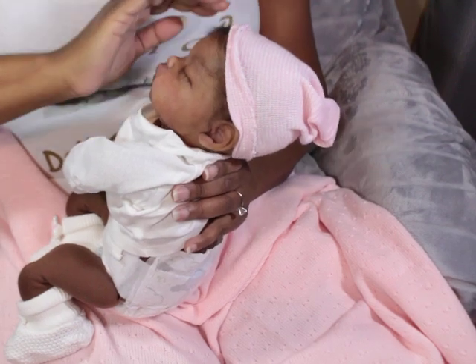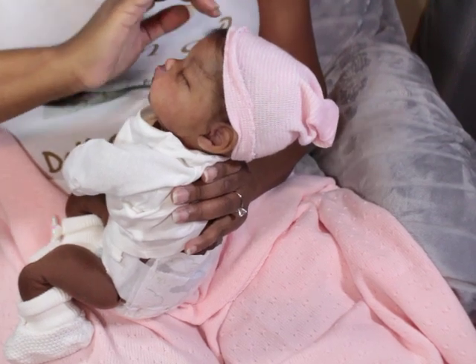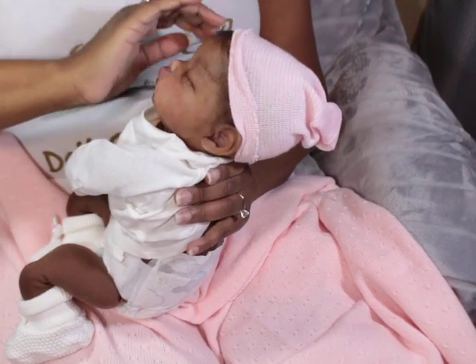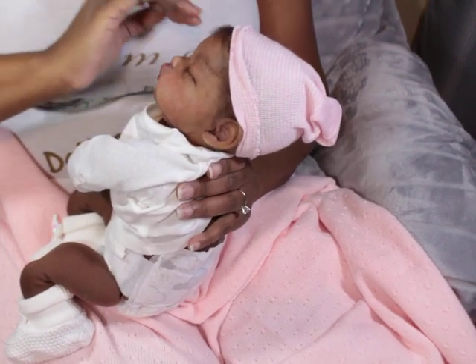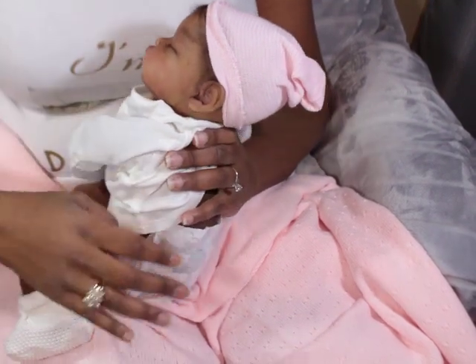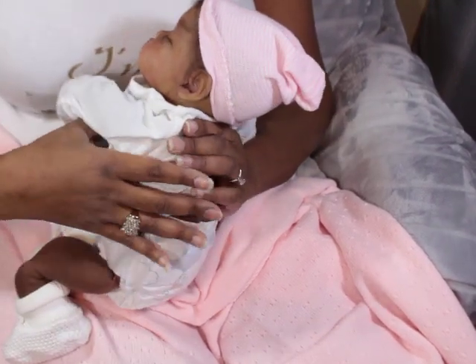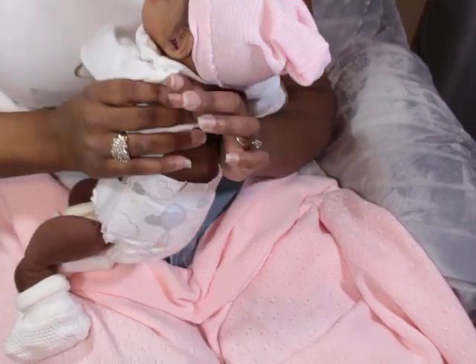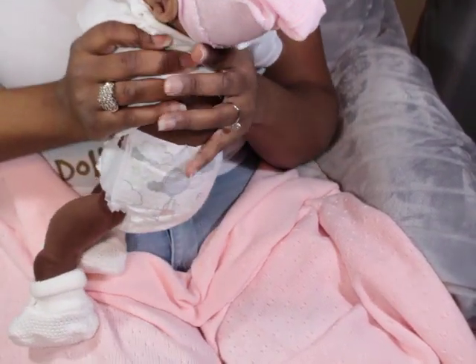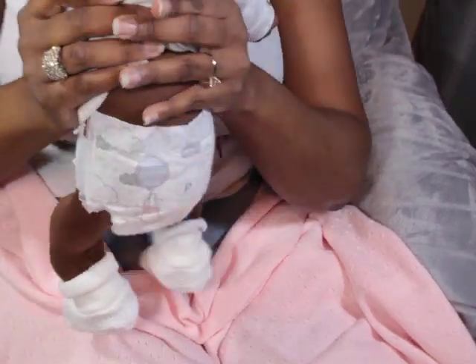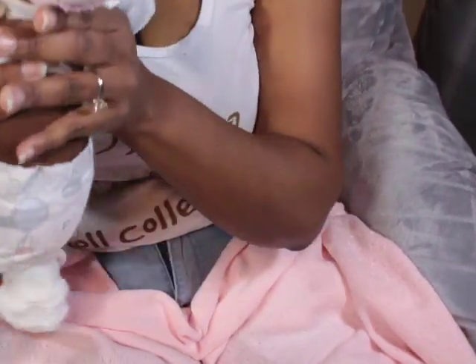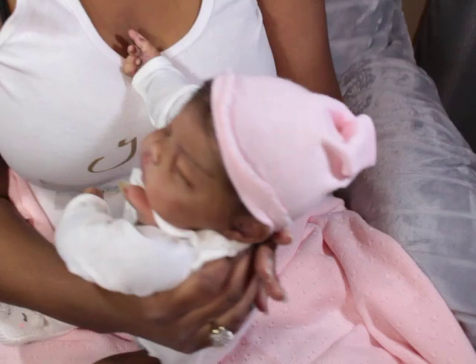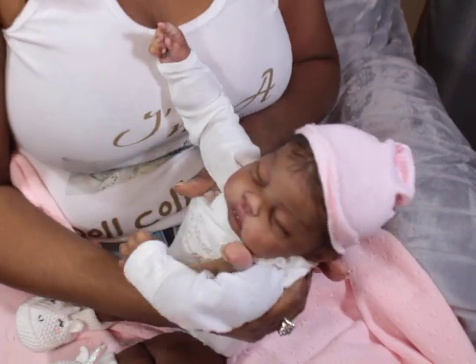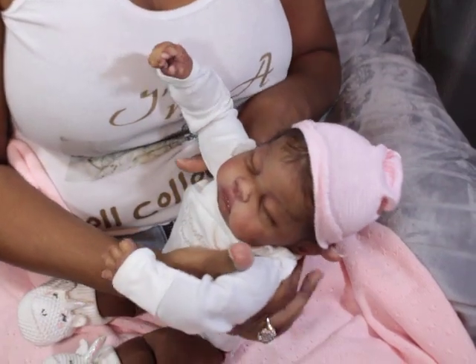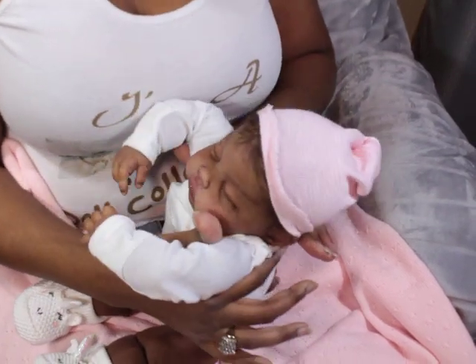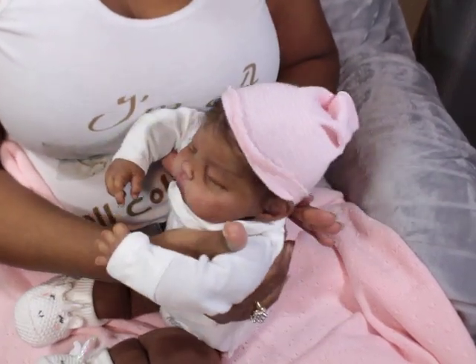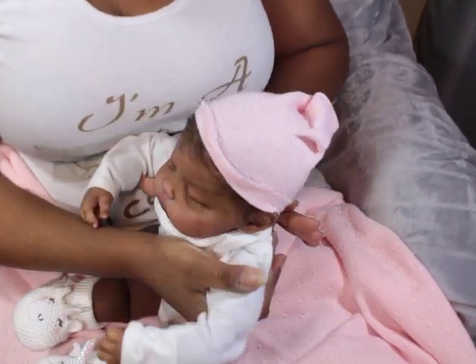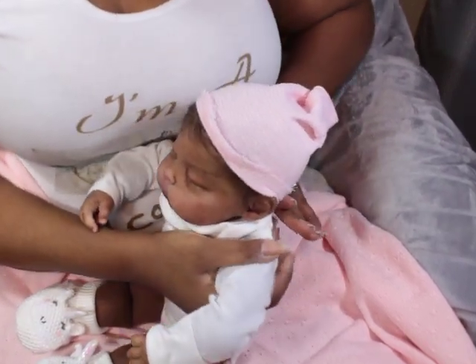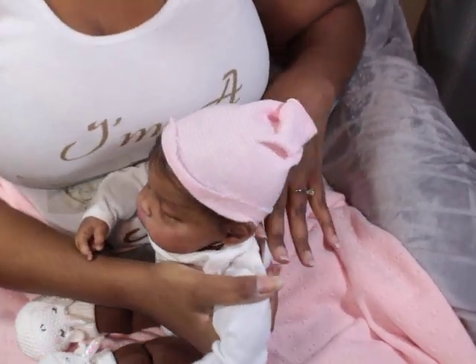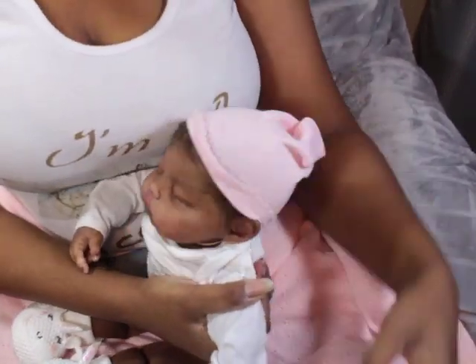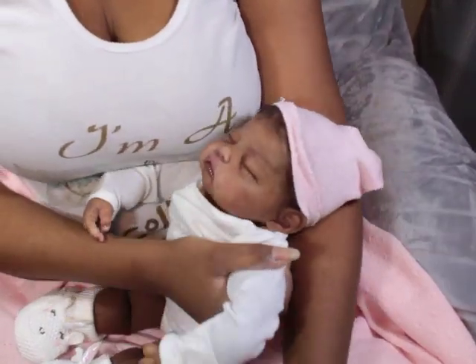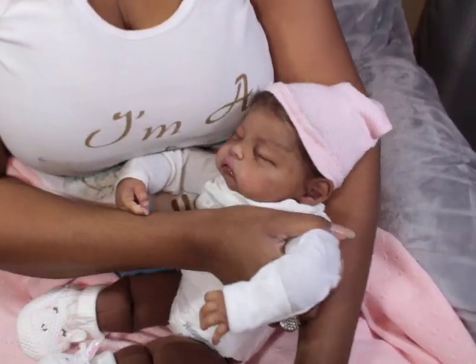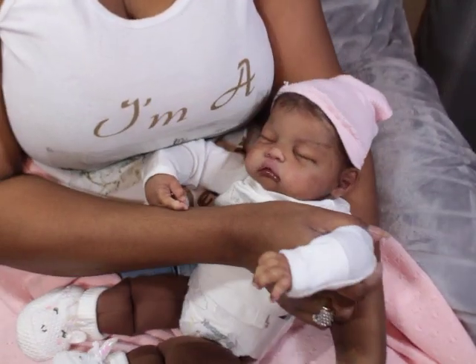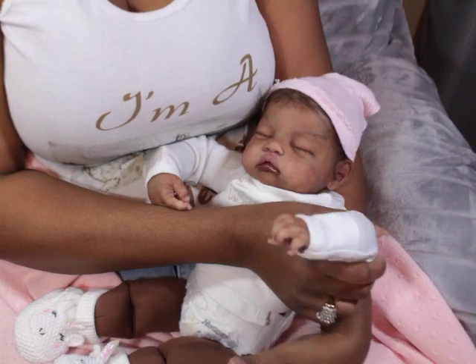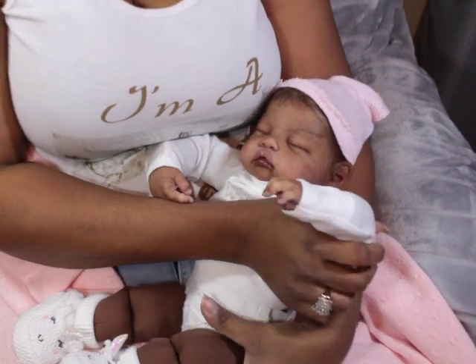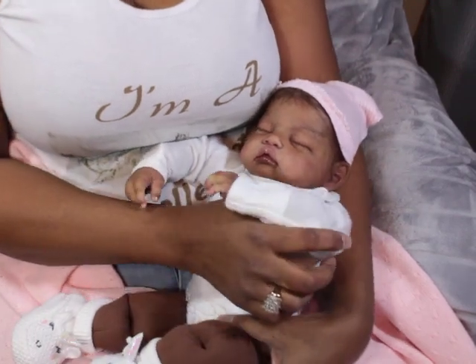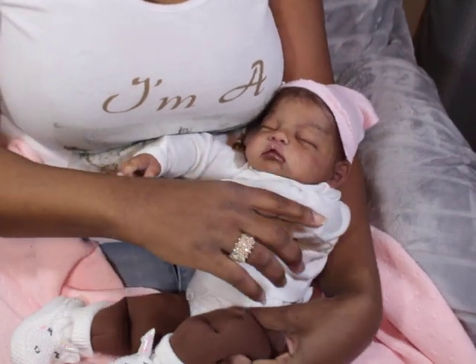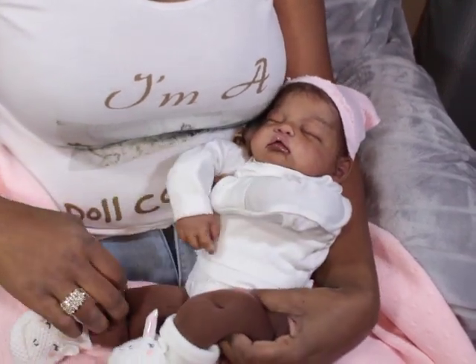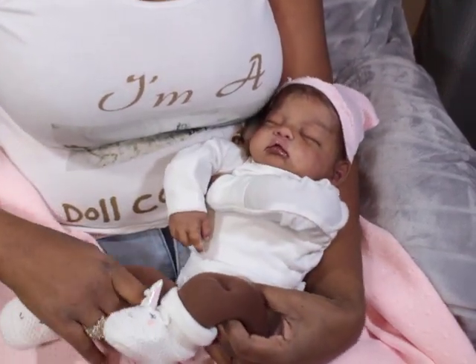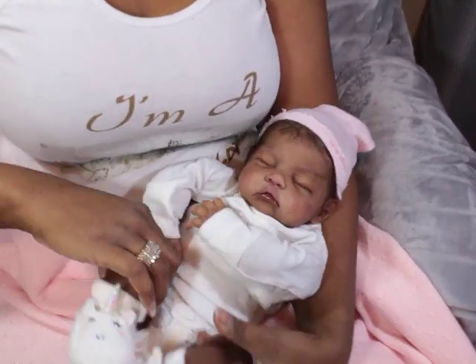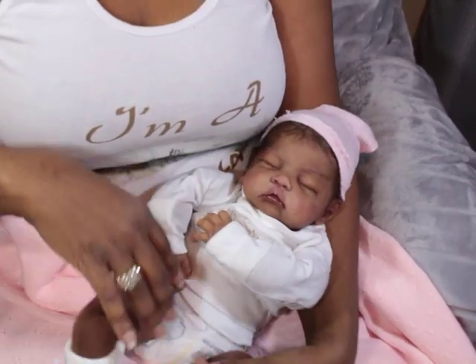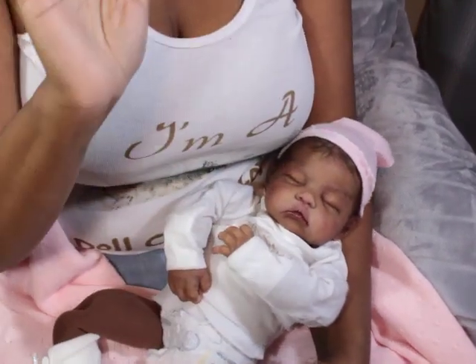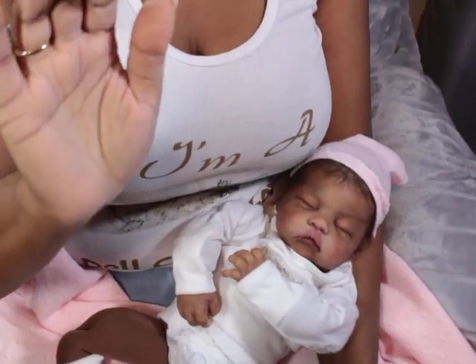All right, let me get her going because we're going to find something else to put on today. Later guys, bye!